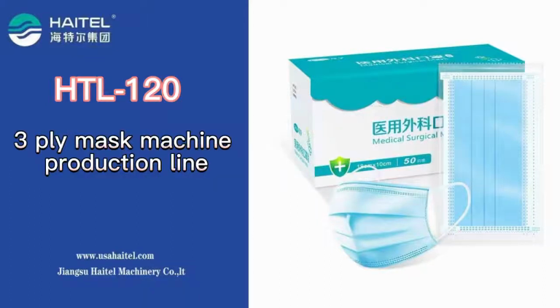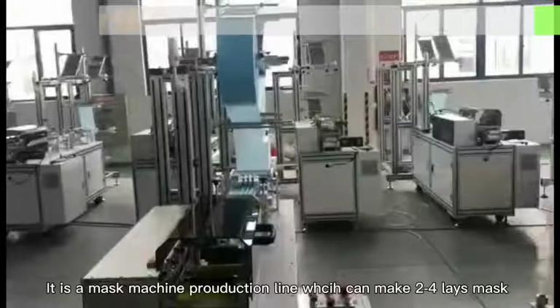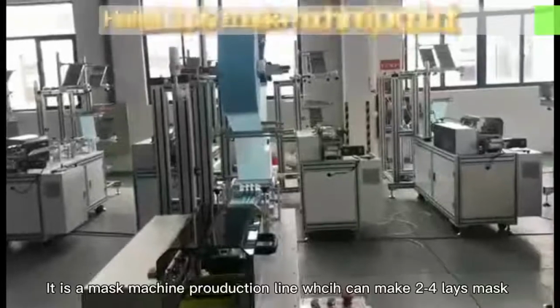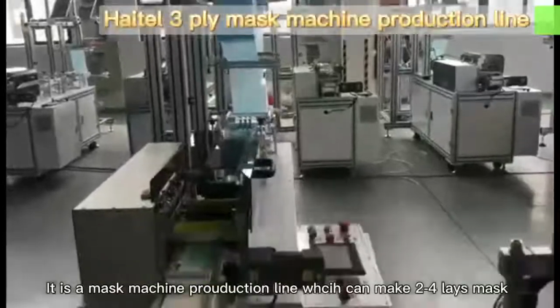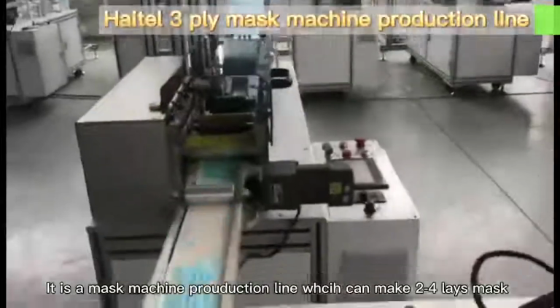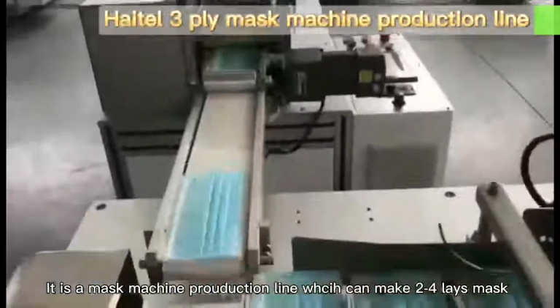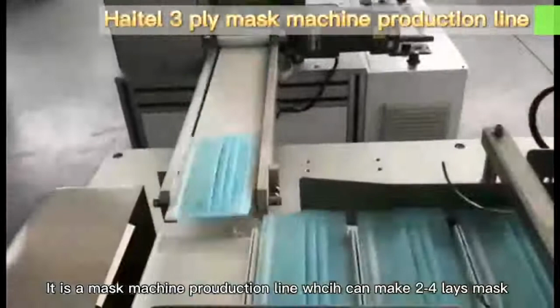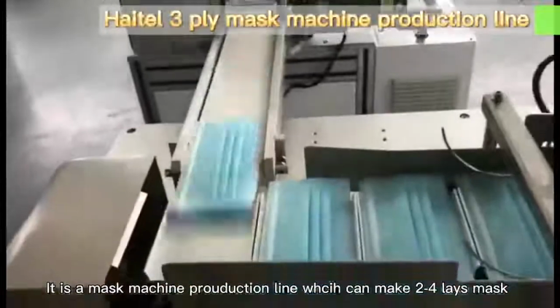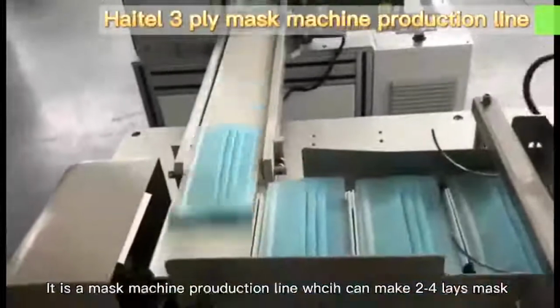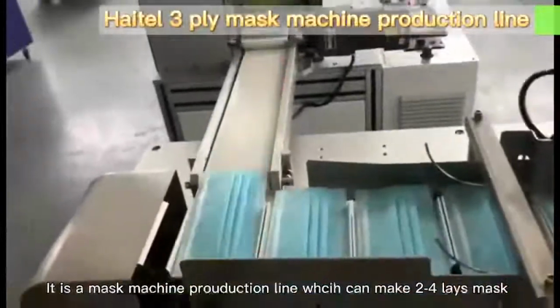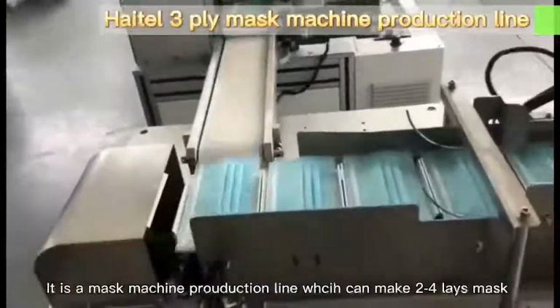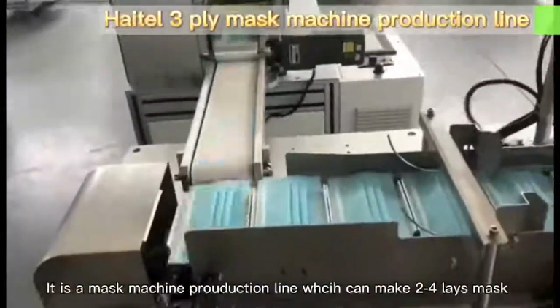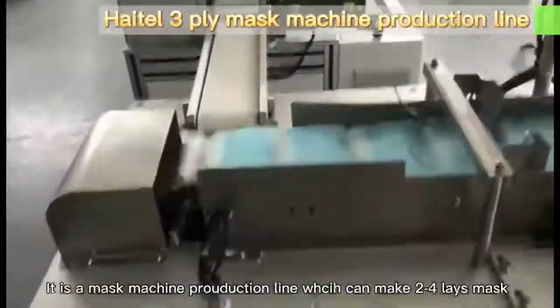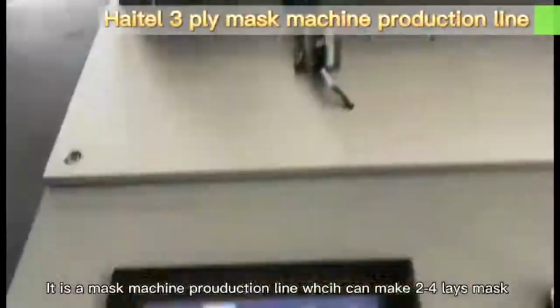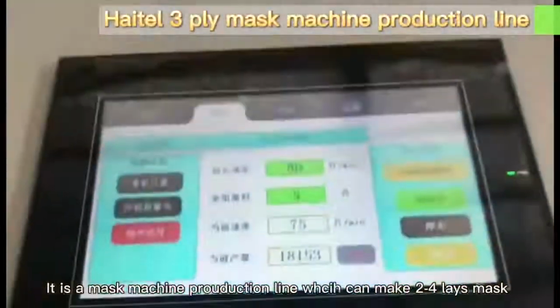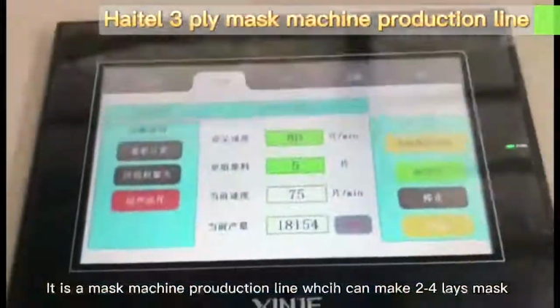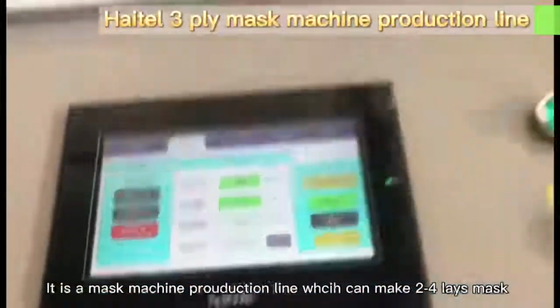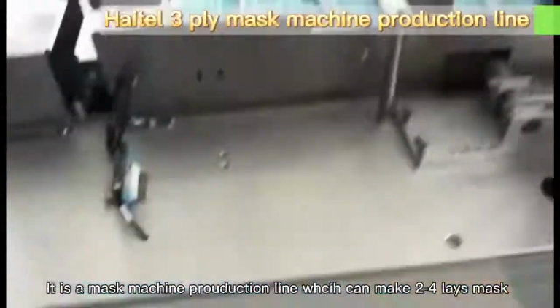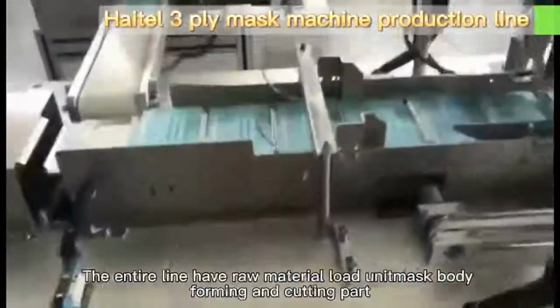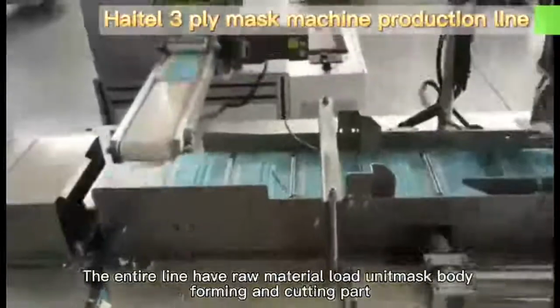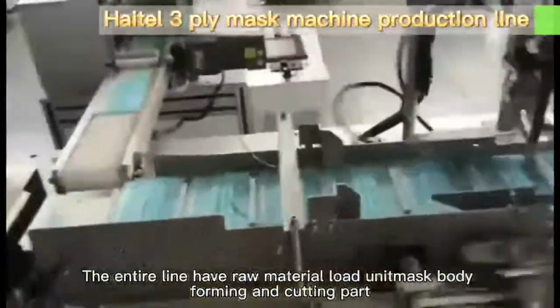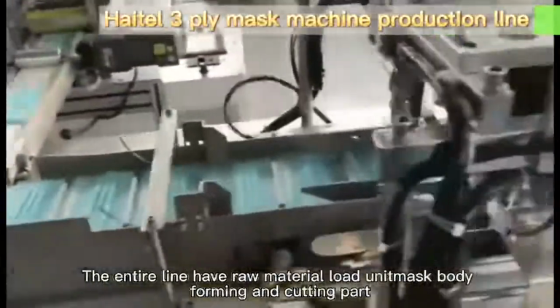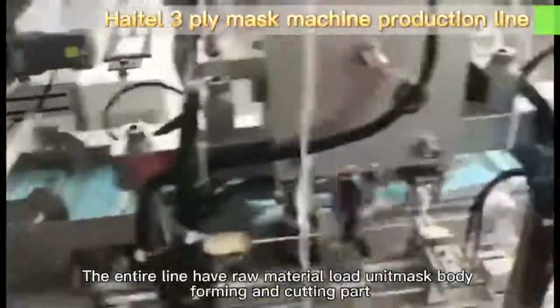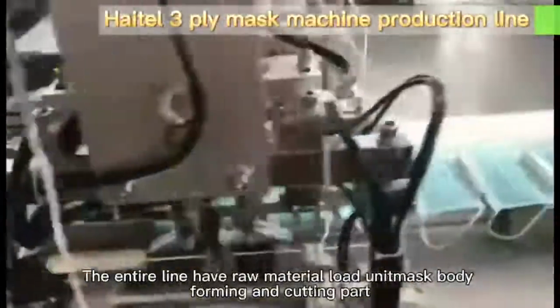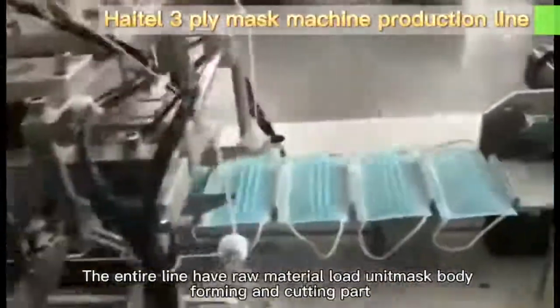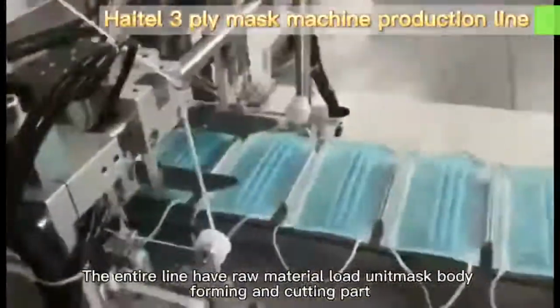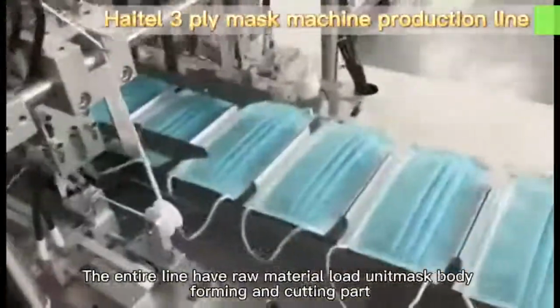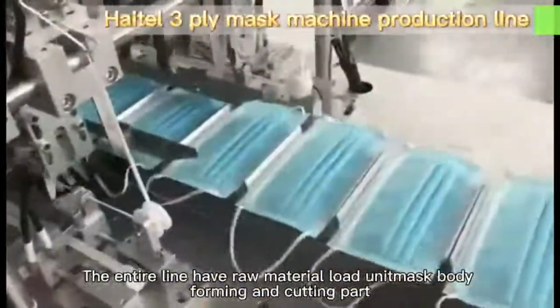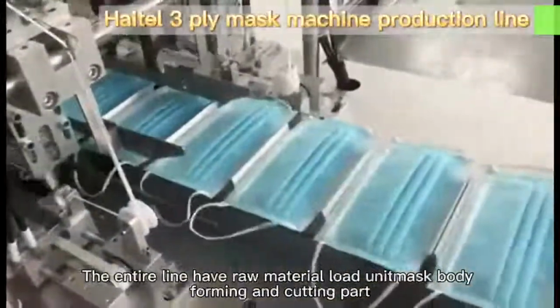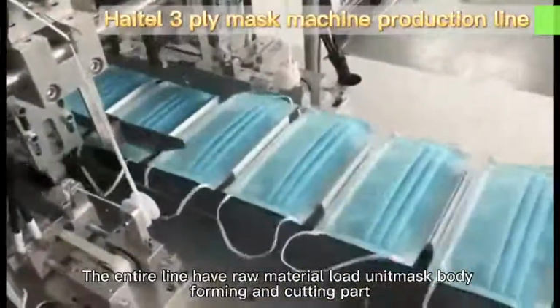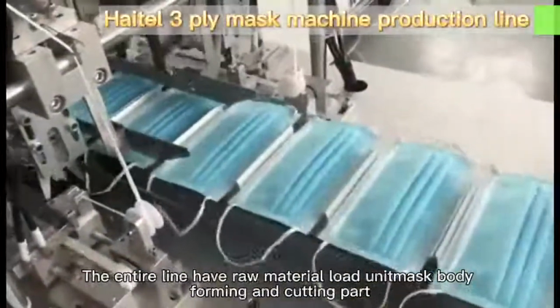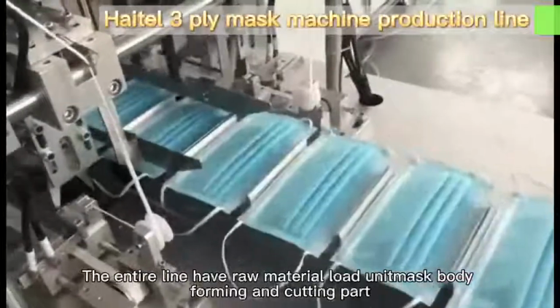It is a mask machine production line, which can make a 2-4 lace mask. The entire line has raw material load units, mask body forming and cutting parts.